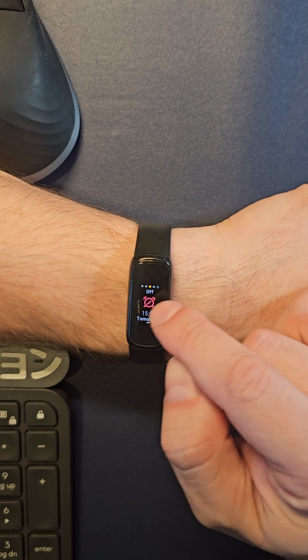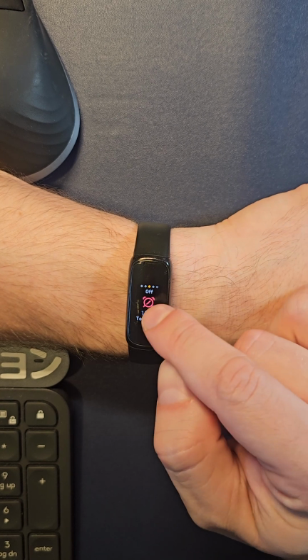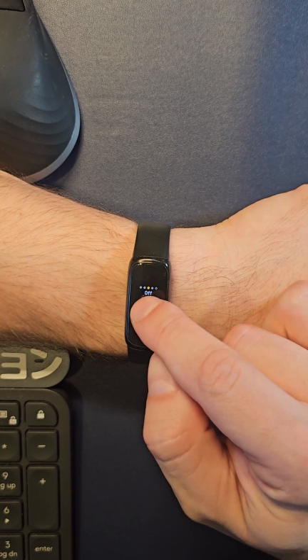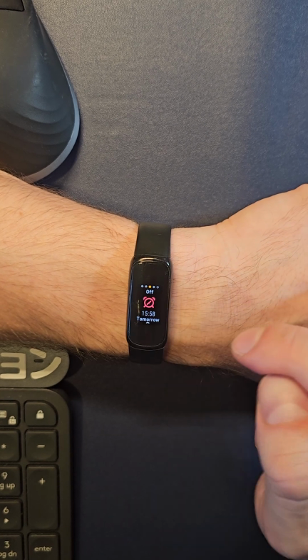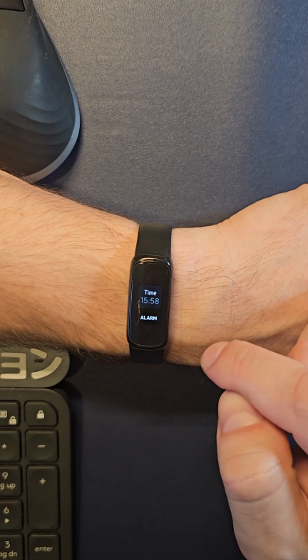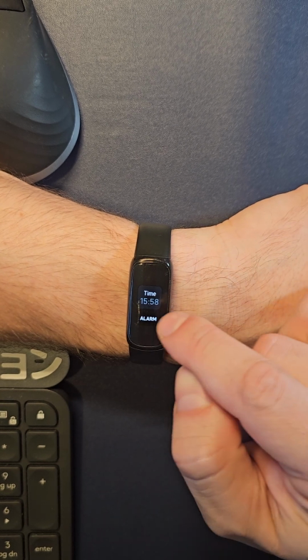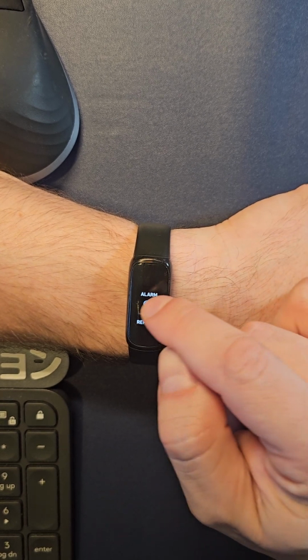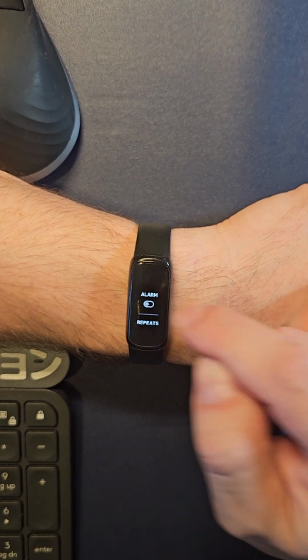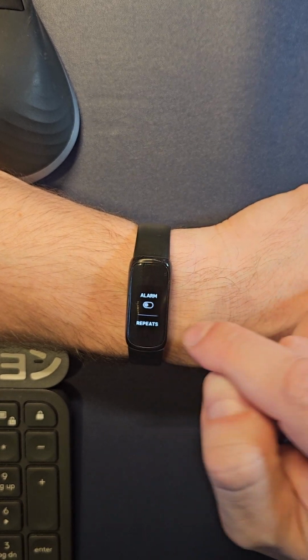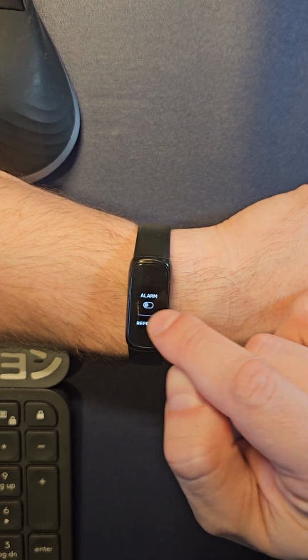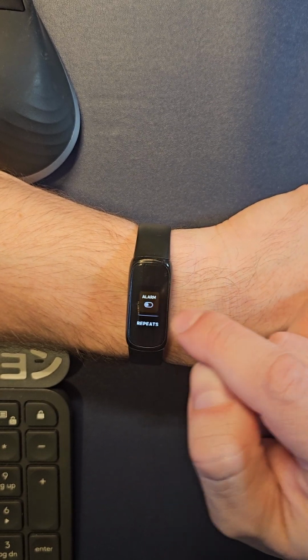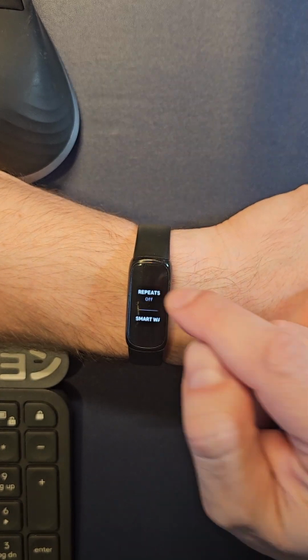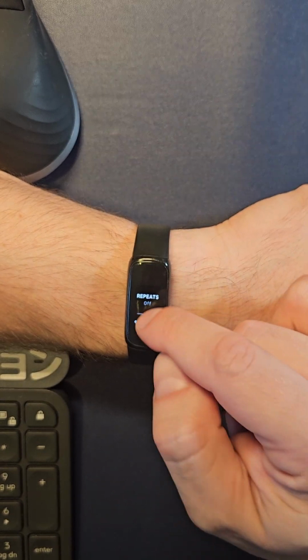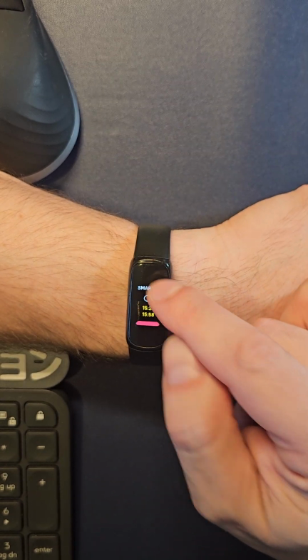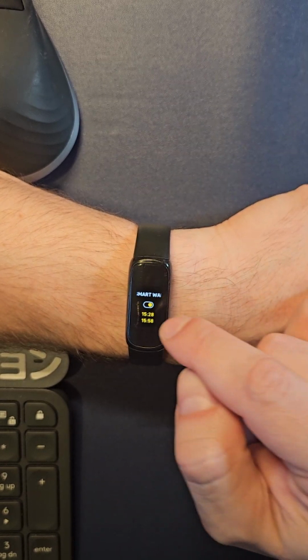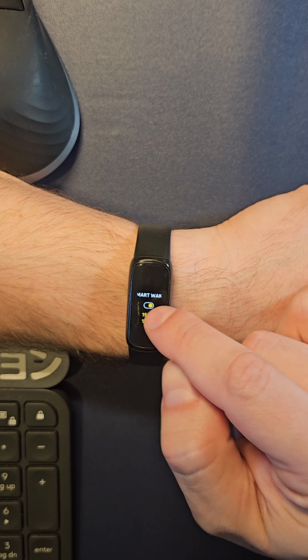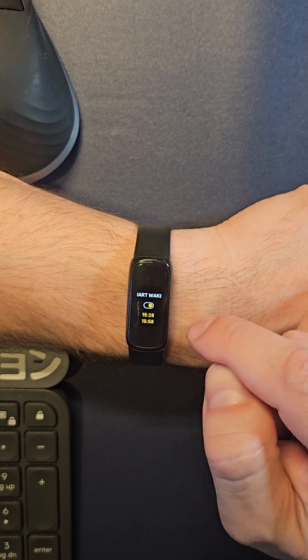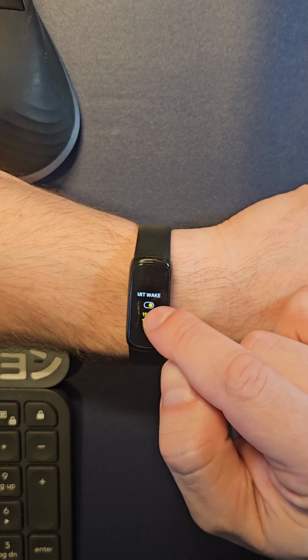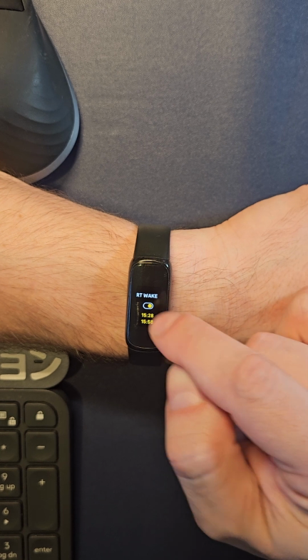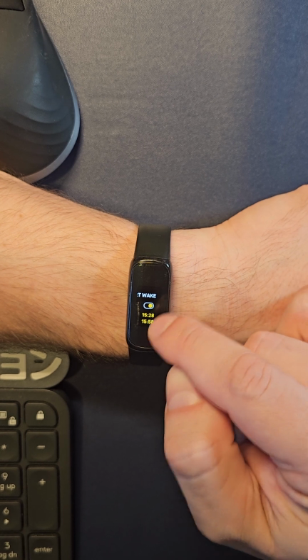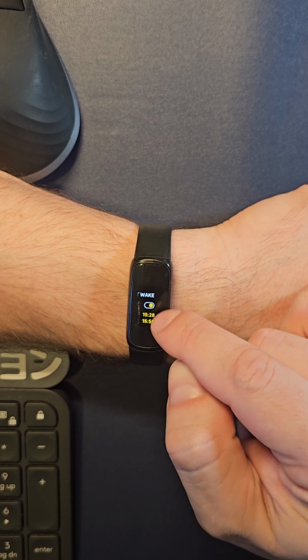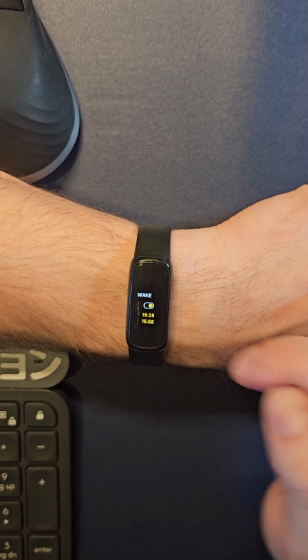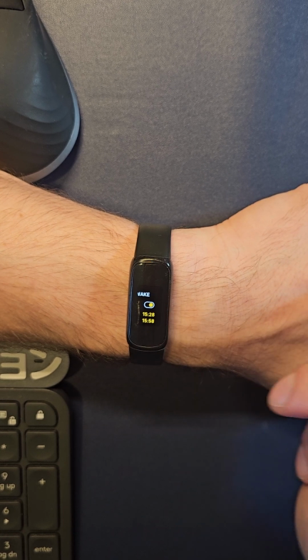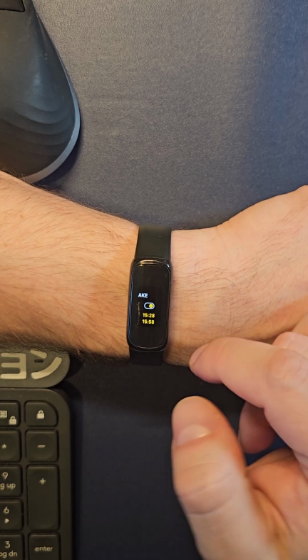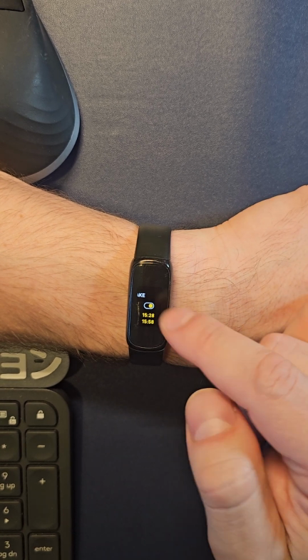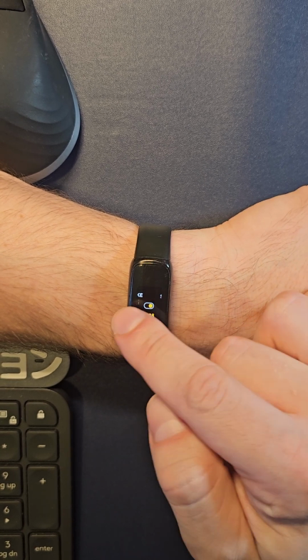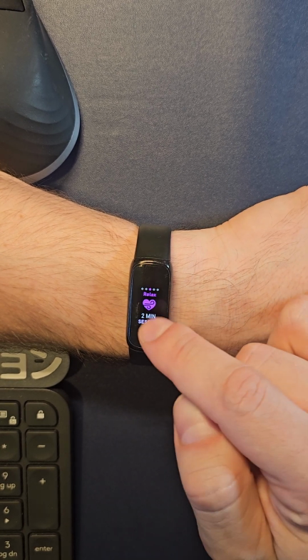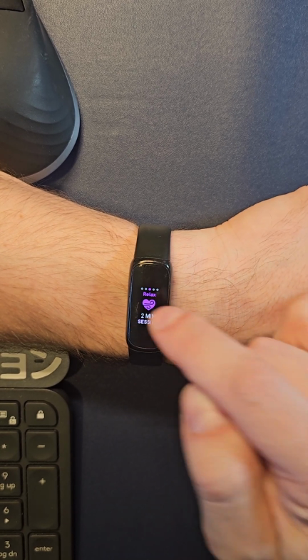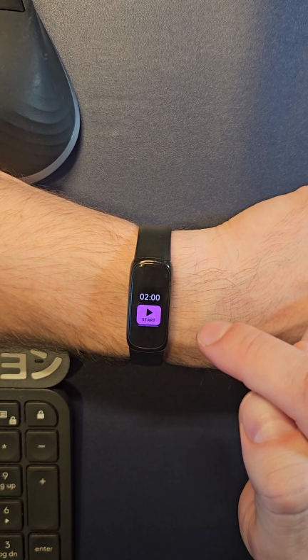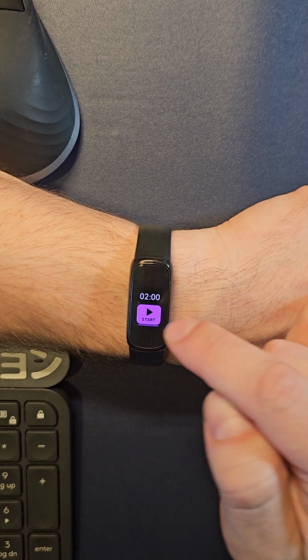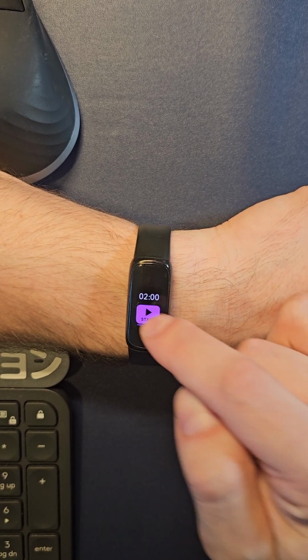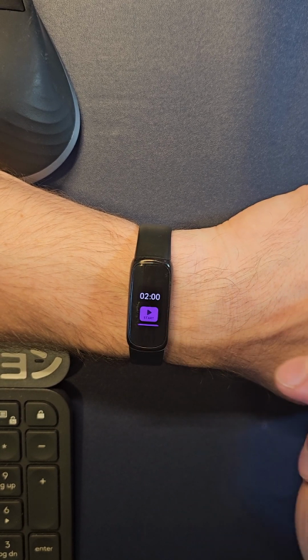Here you have your alarm; you can turn that on or off, and you can even turn on smart wake, which will do a 30-minute increment. Then you can do a relax session.